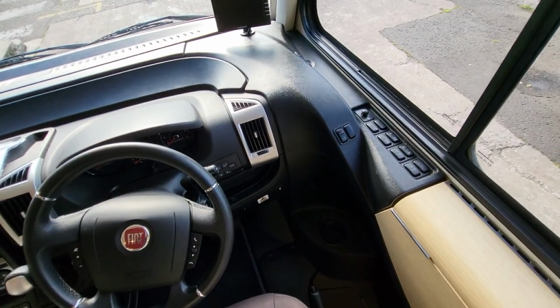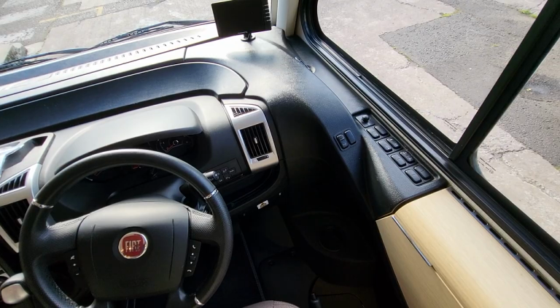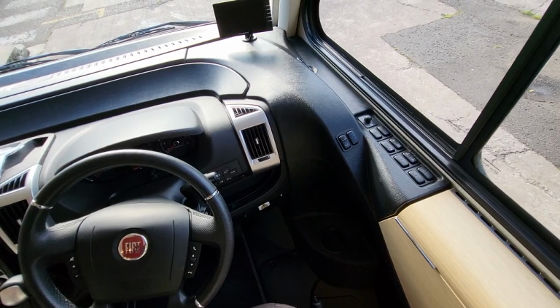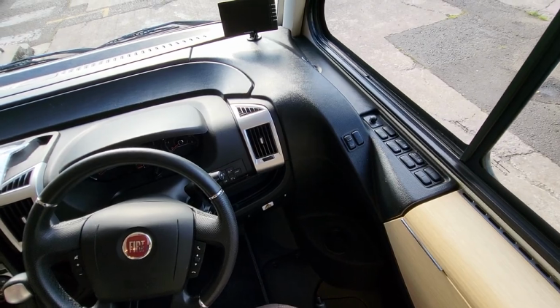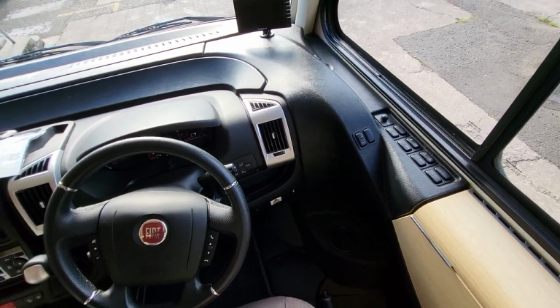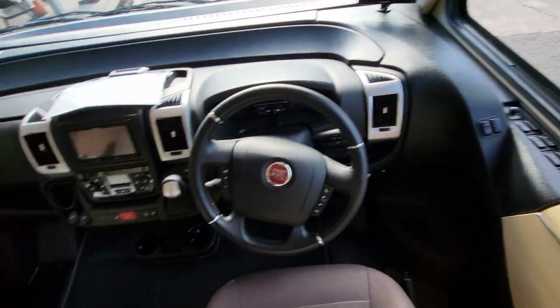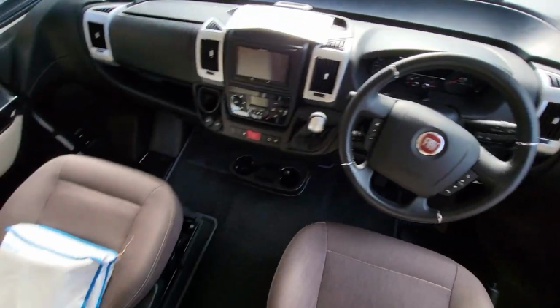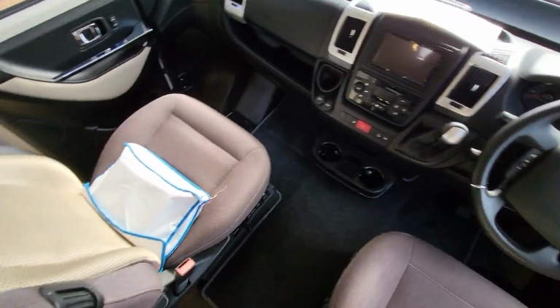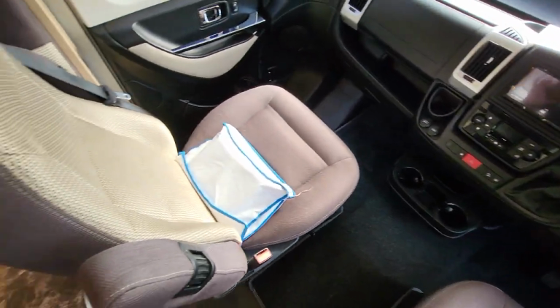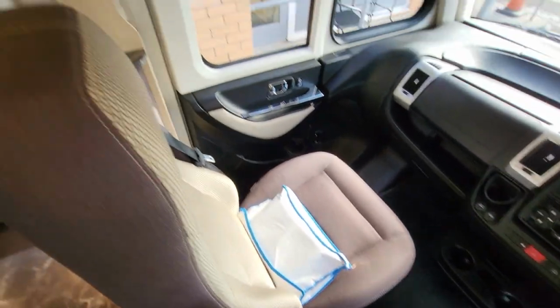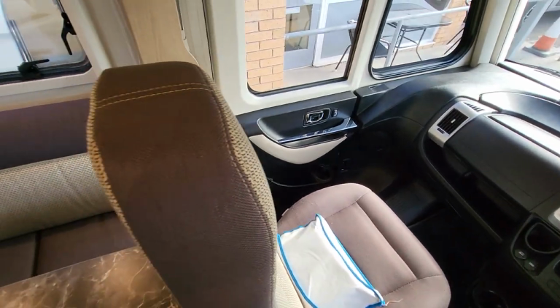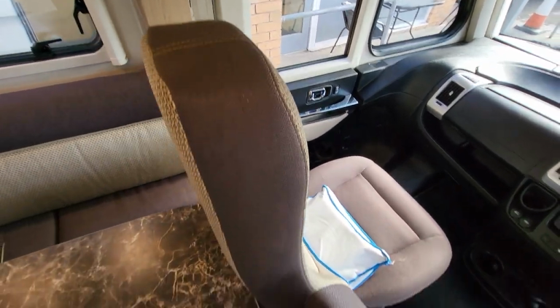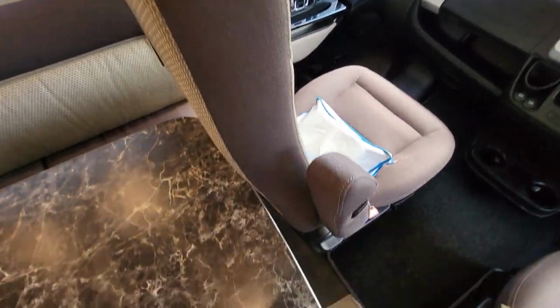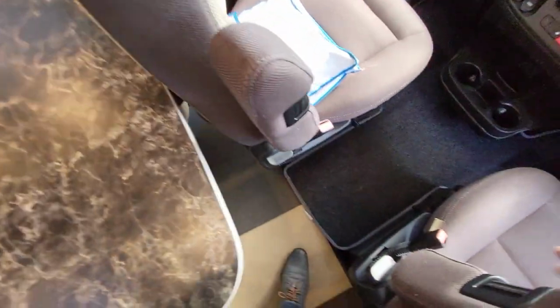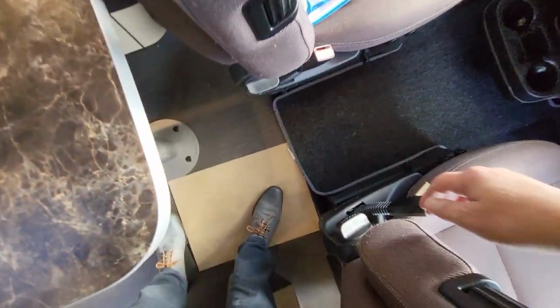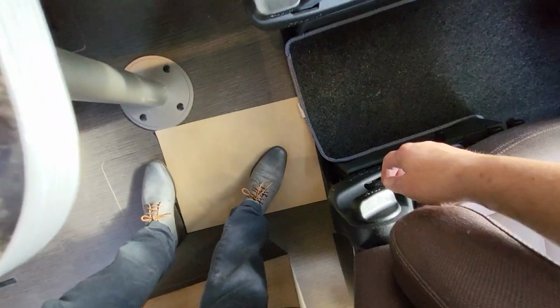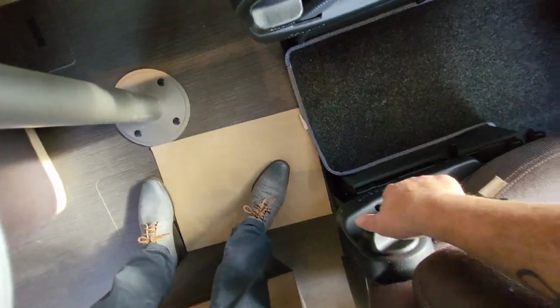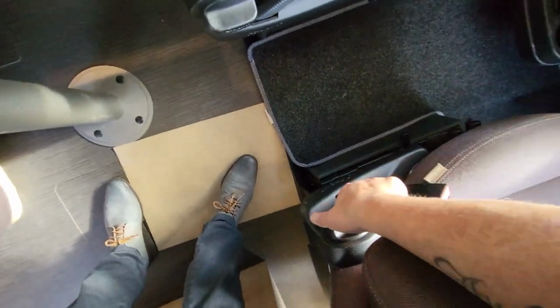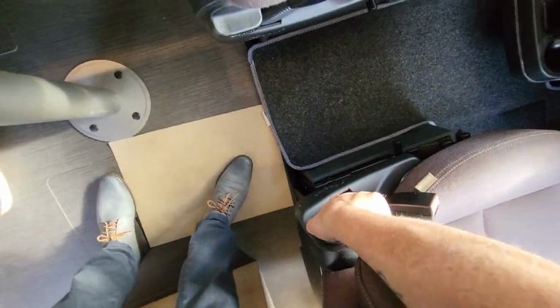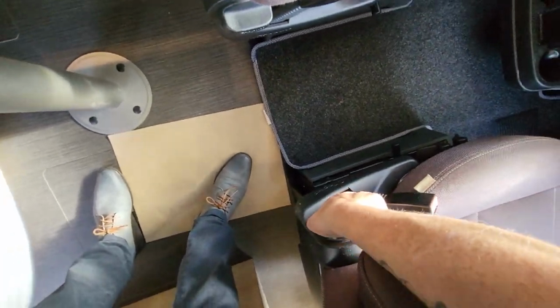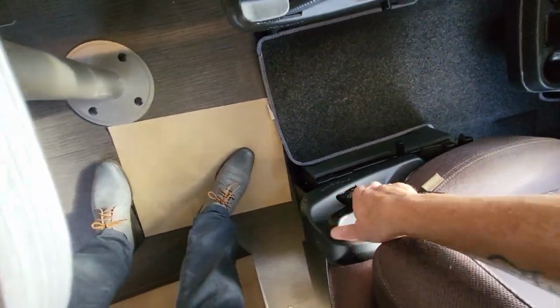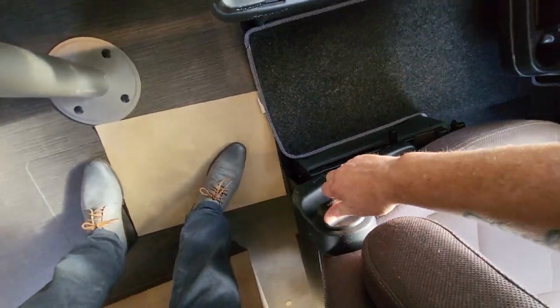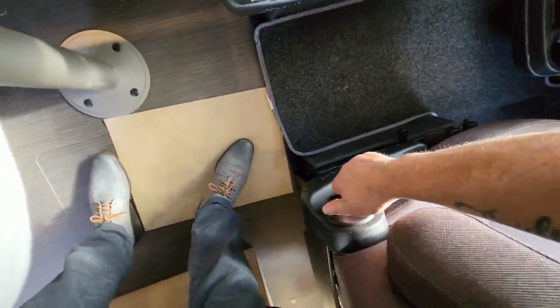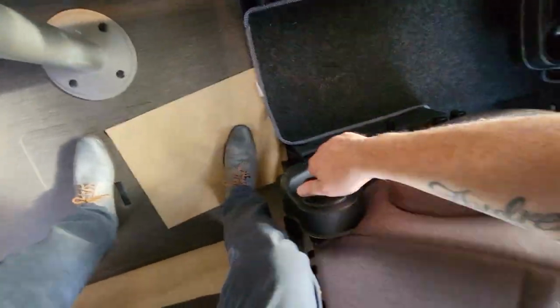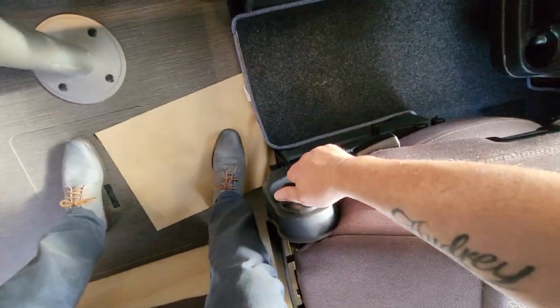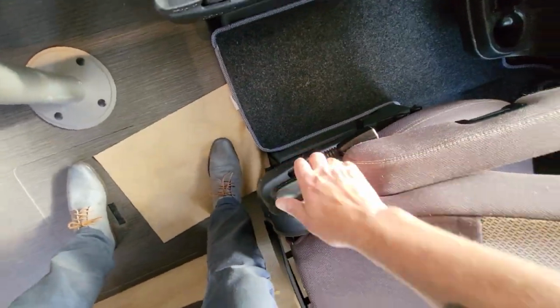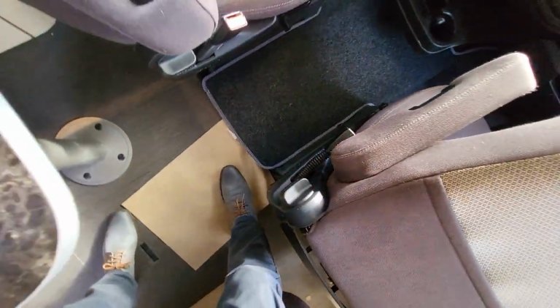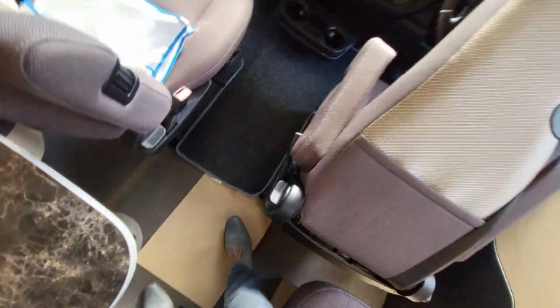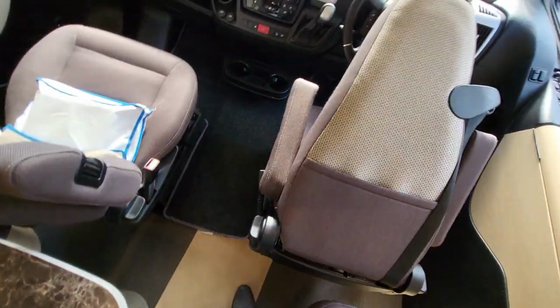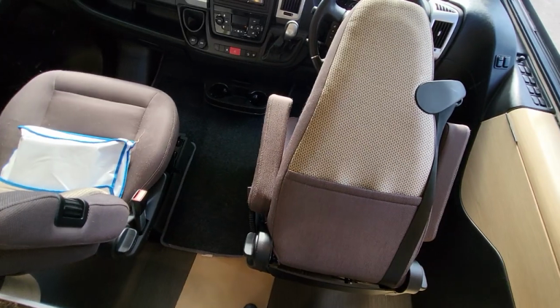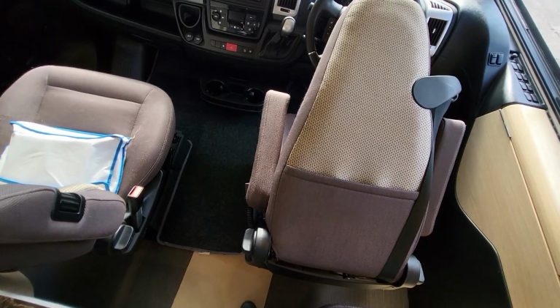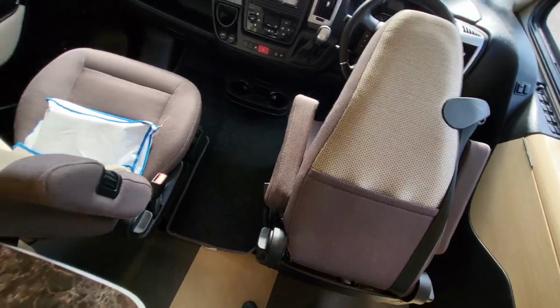Your mirror controls are over here, and your electric window. These seats here simply push forward by tilting this, and then you need to put the seats down like that when you want to pull the bed down.